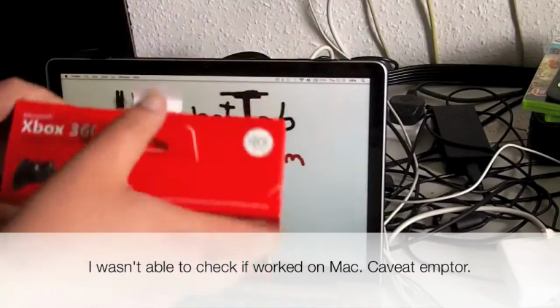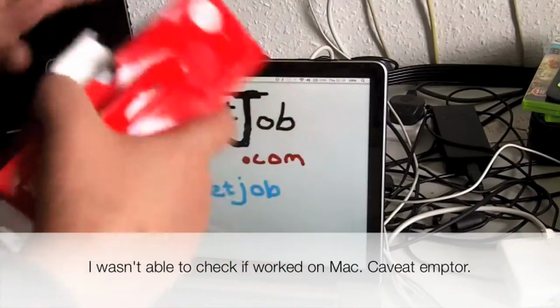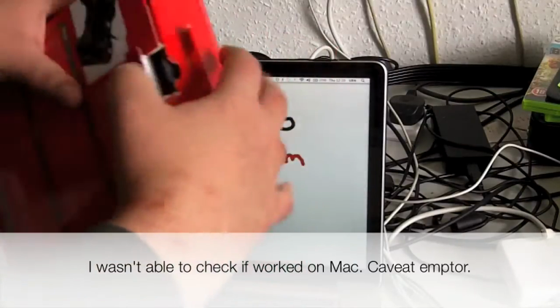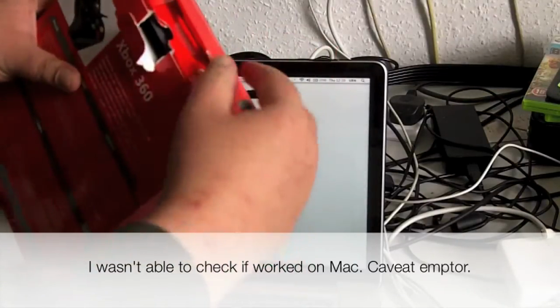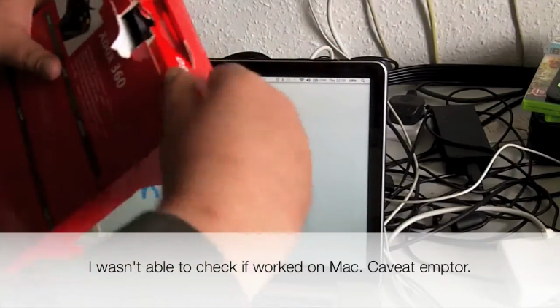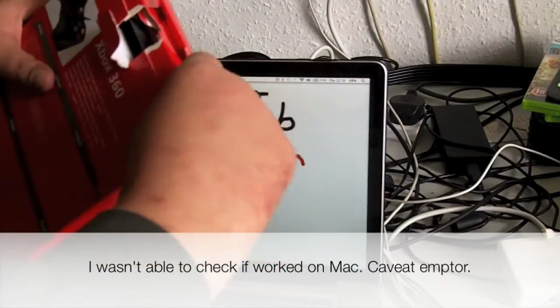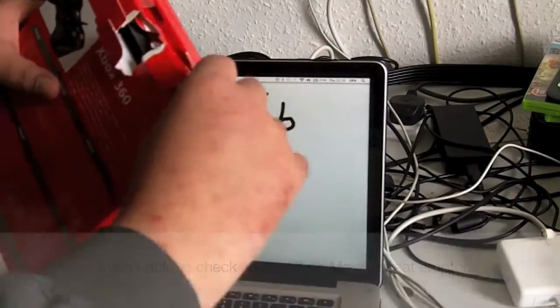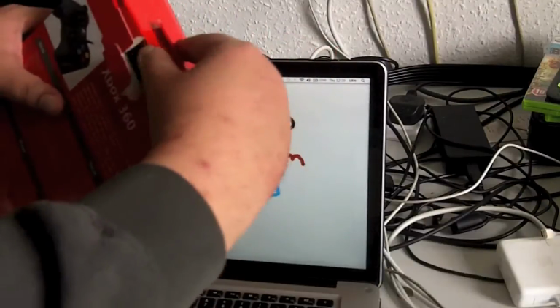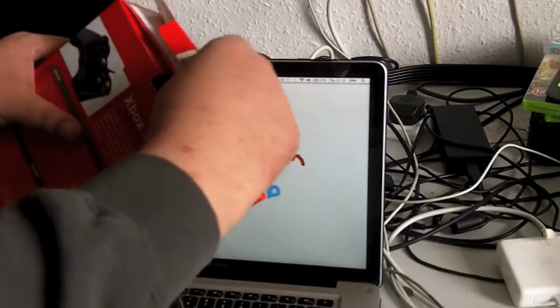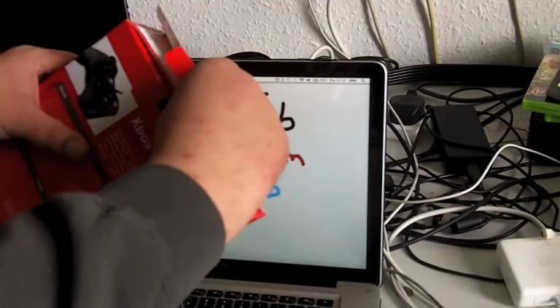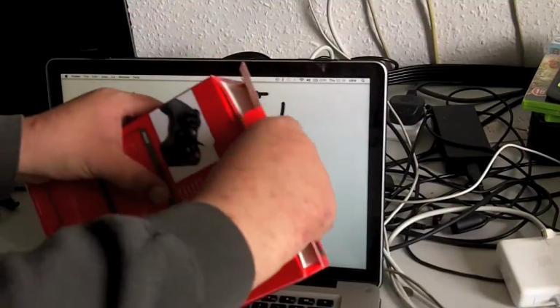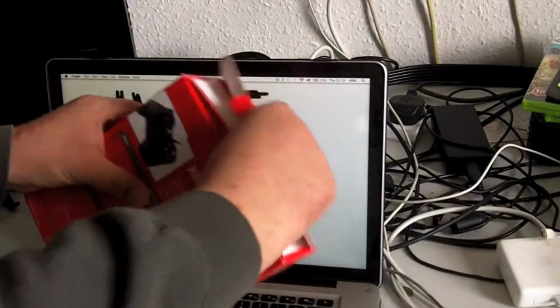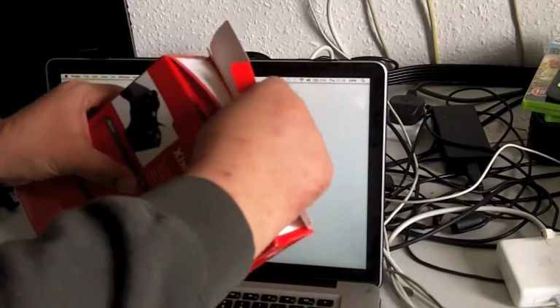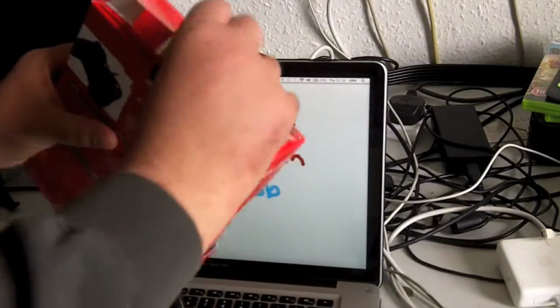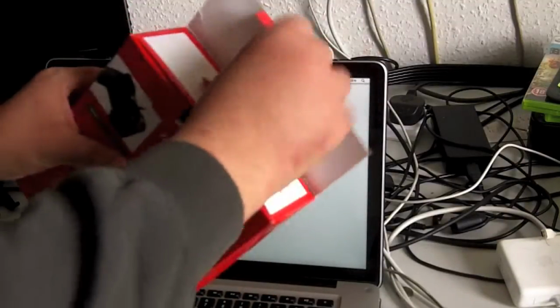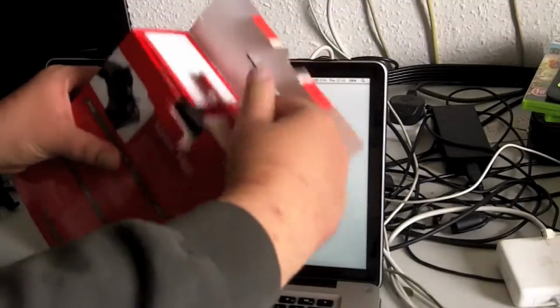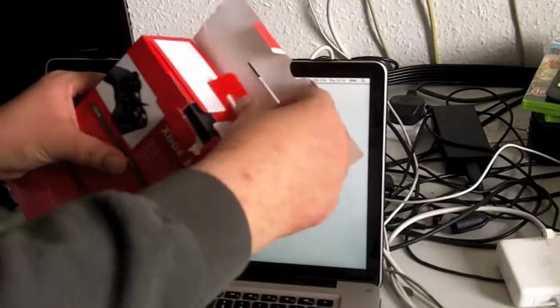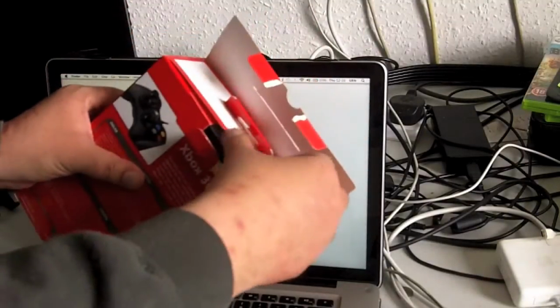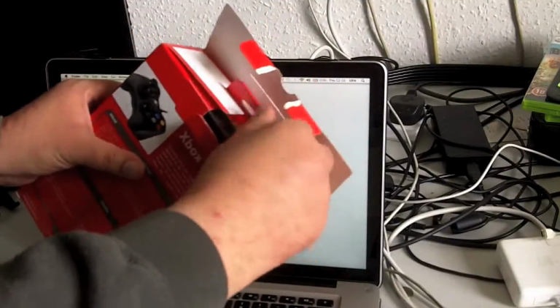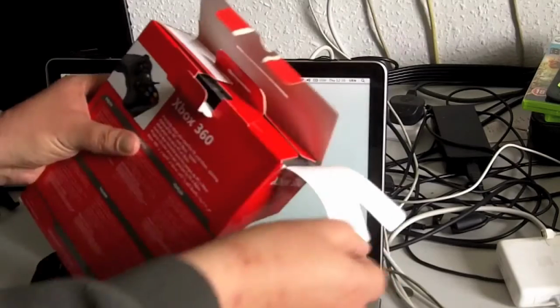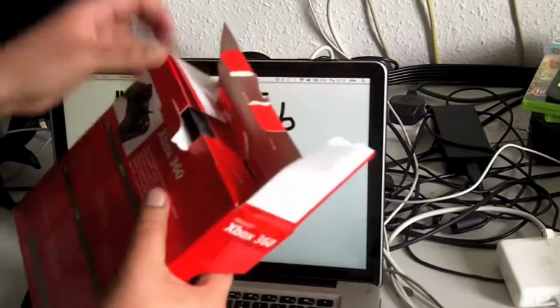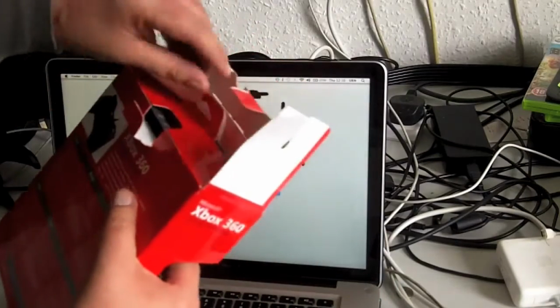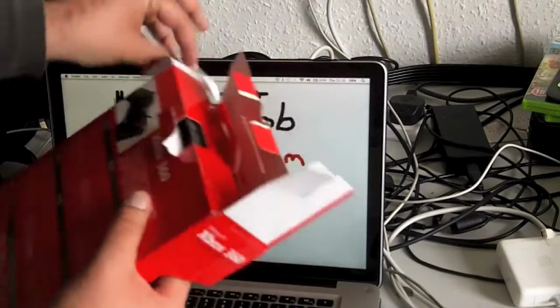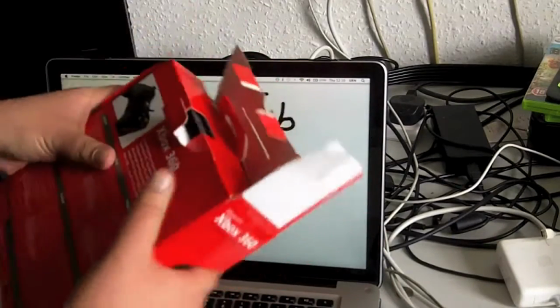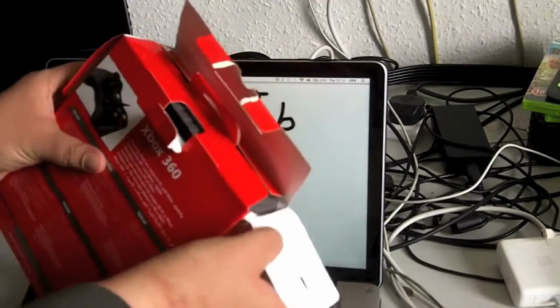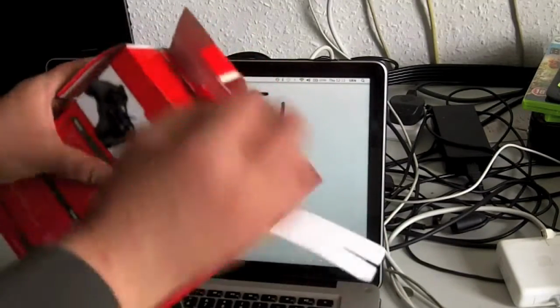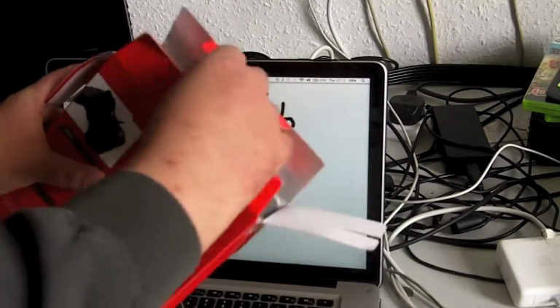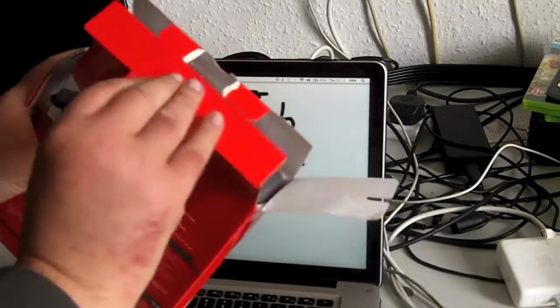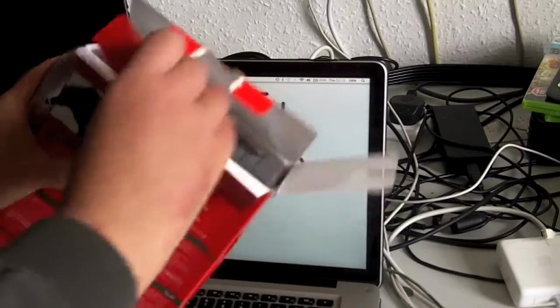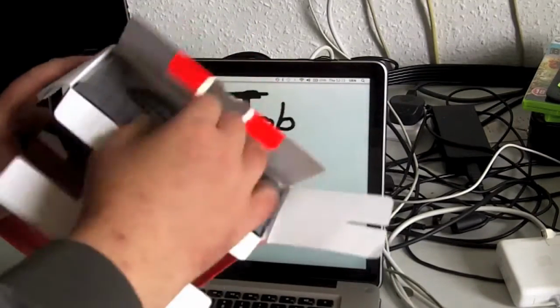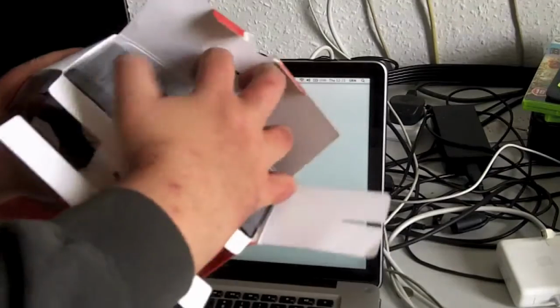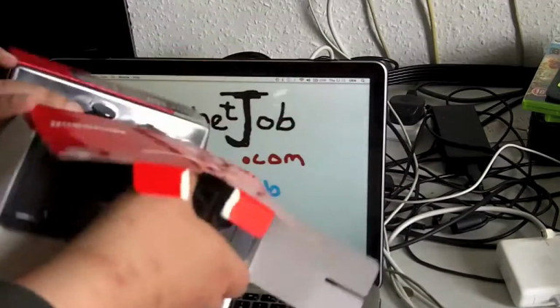I thought I would do an unboxing video so that if, like me, you buy a product off the internet, you want to make sure that you're getting what you're supposed to, and this way you'll have some point of reference. So I got this from a major online retailer — they're named after a river. I'll just open it up for you.